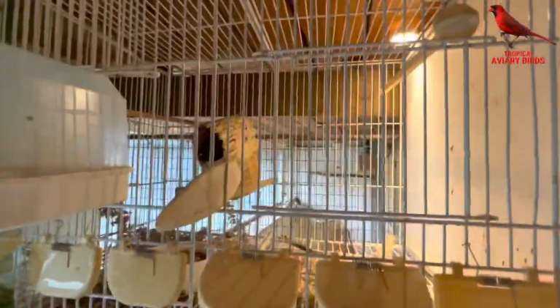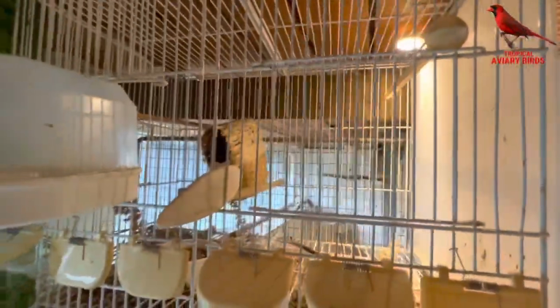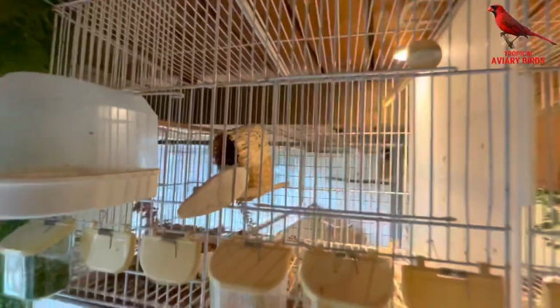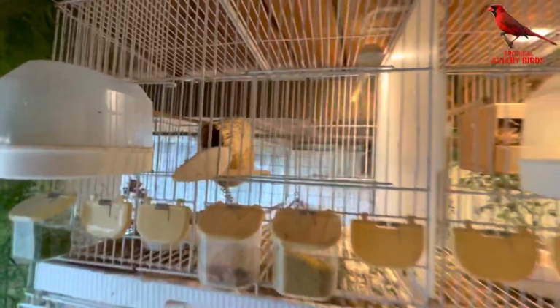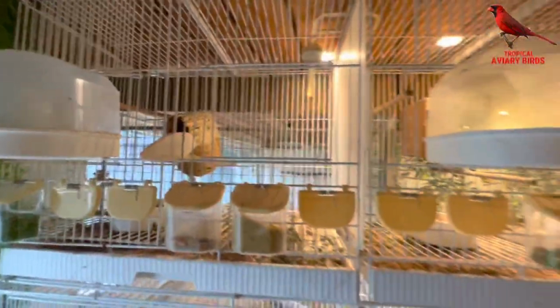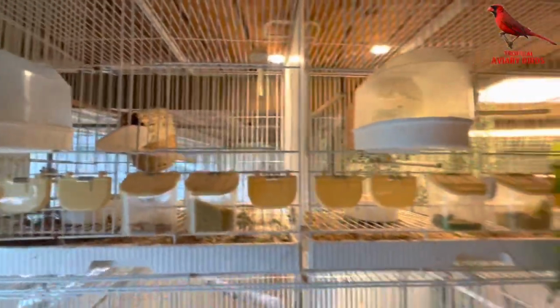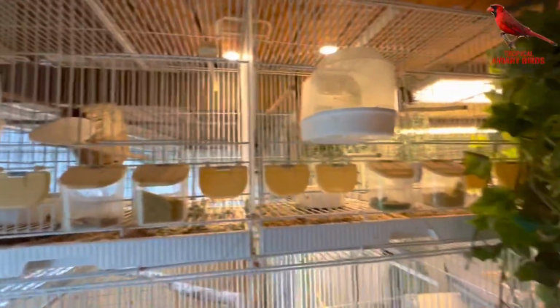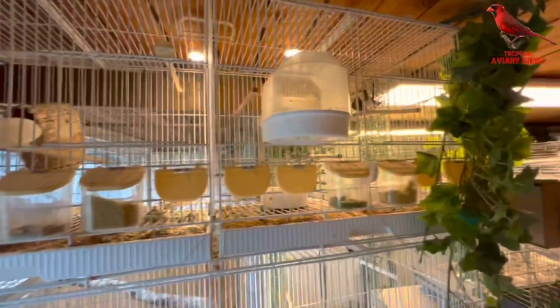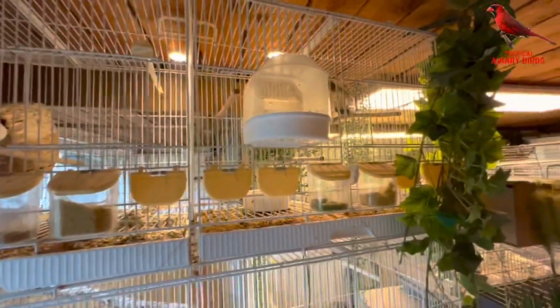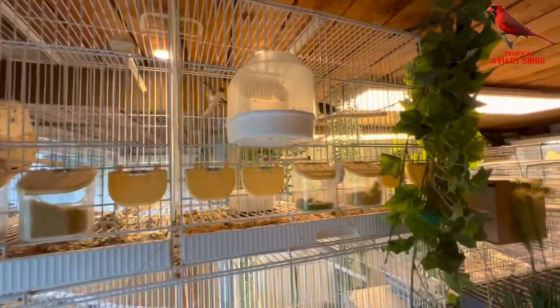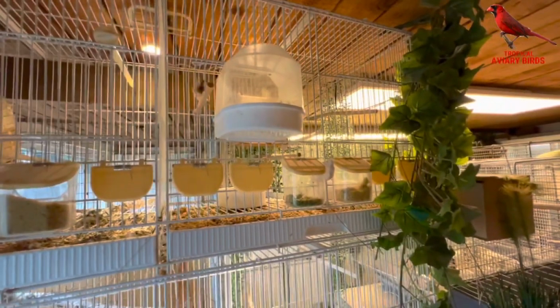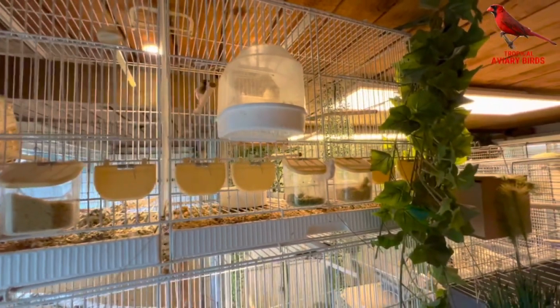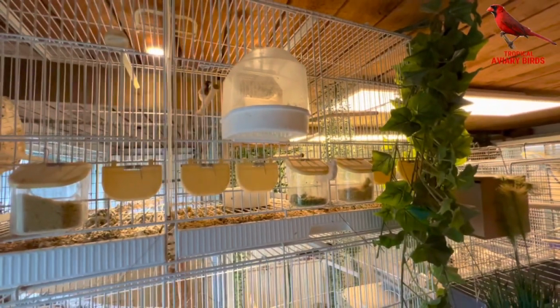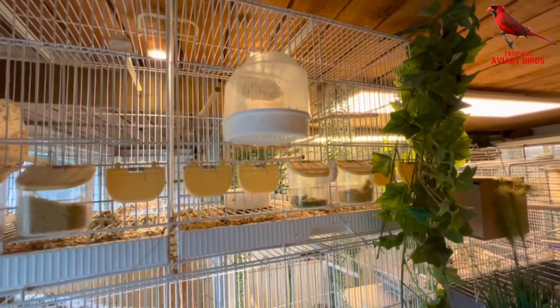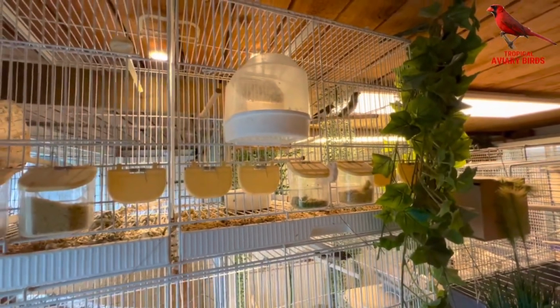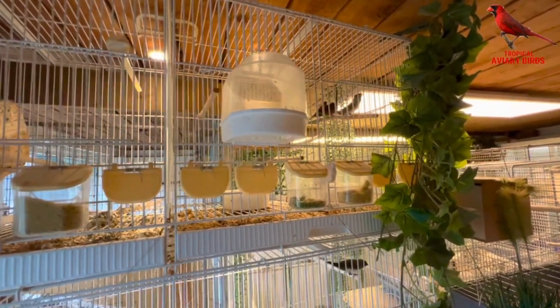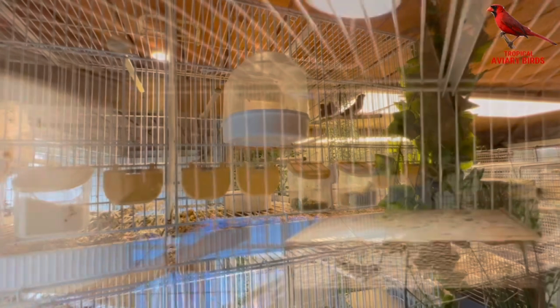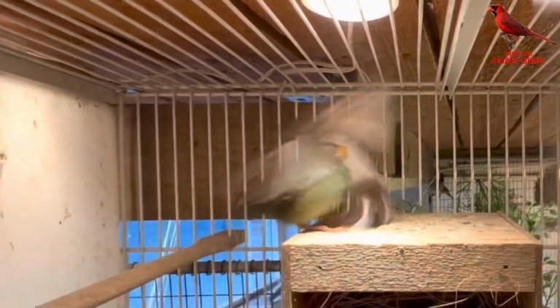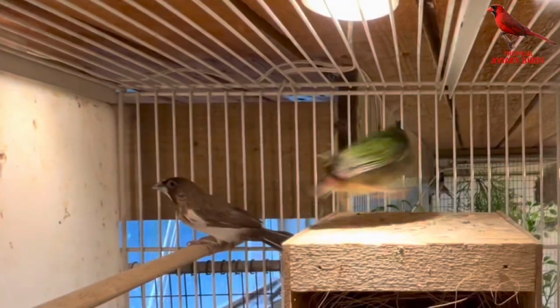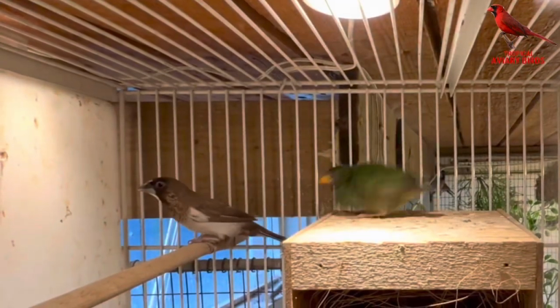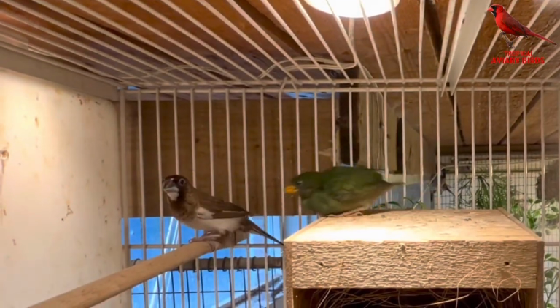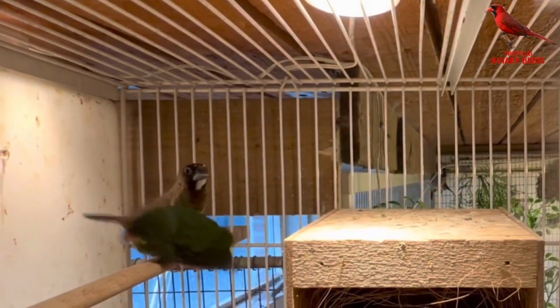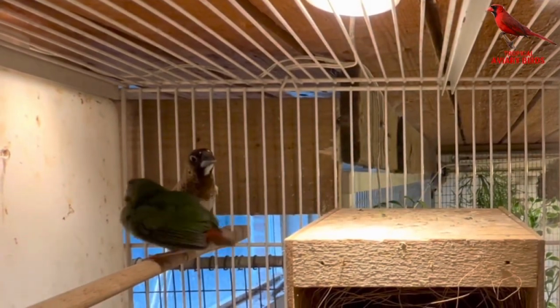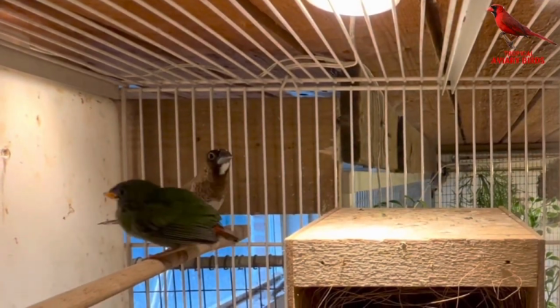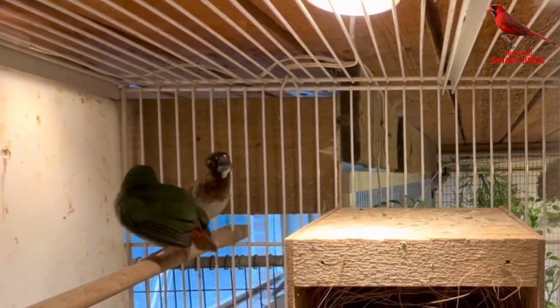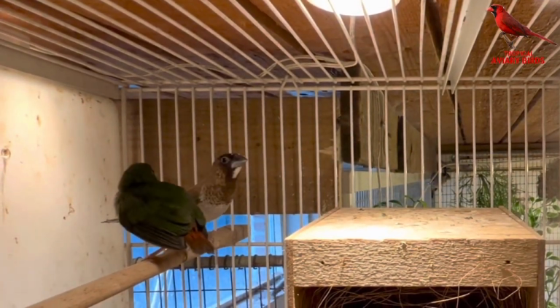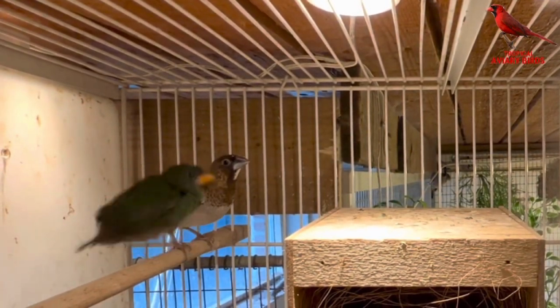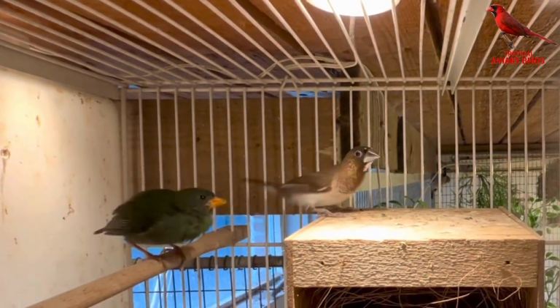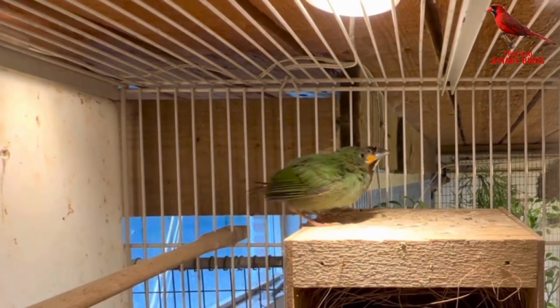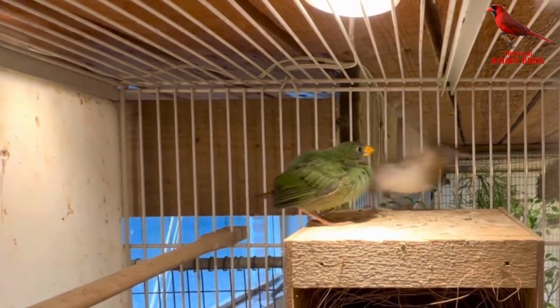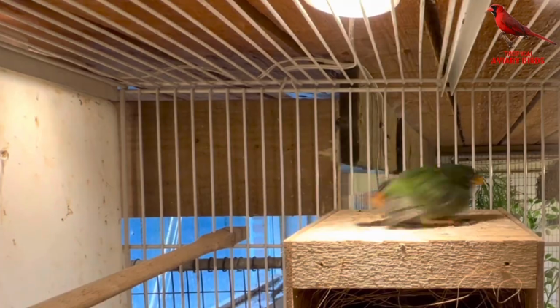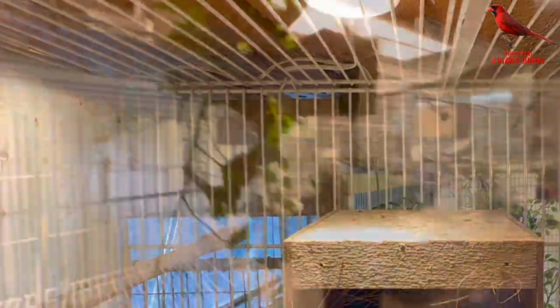Even though the chick from the parrot finches was quite big when he was placed with the society finches, they actually began to feed him very quickly, so I'm quite confident that he will make it.